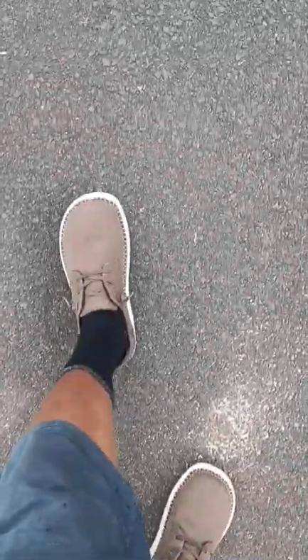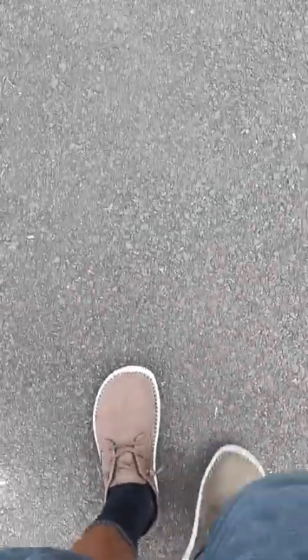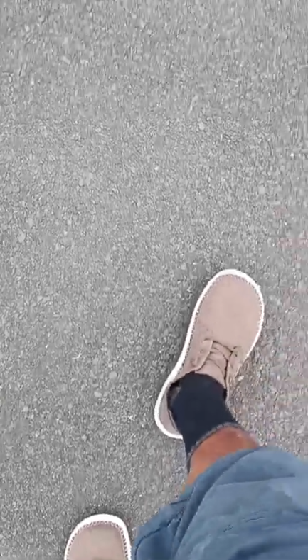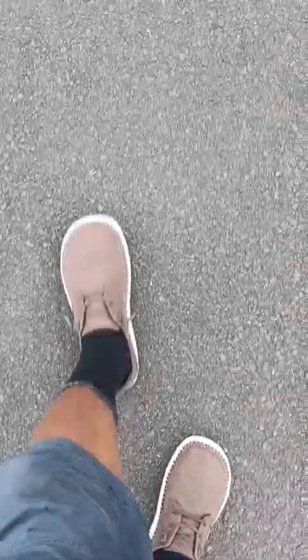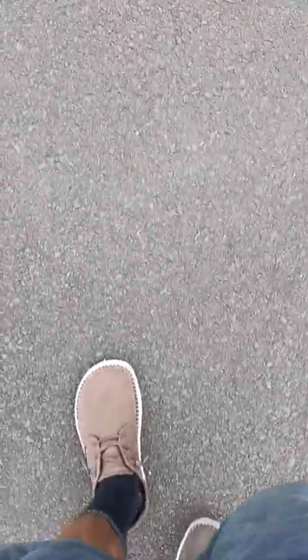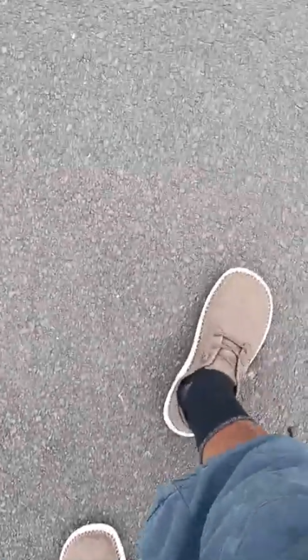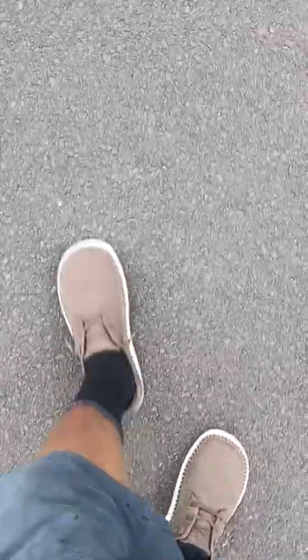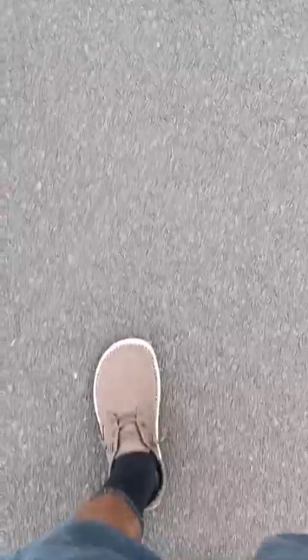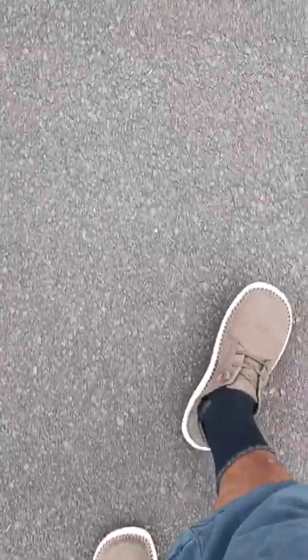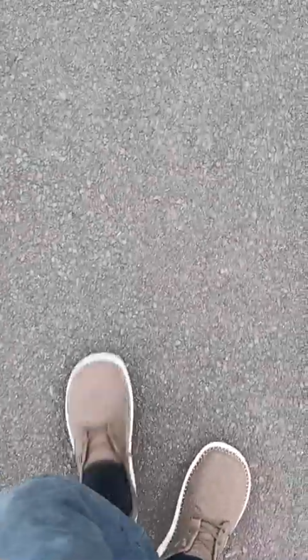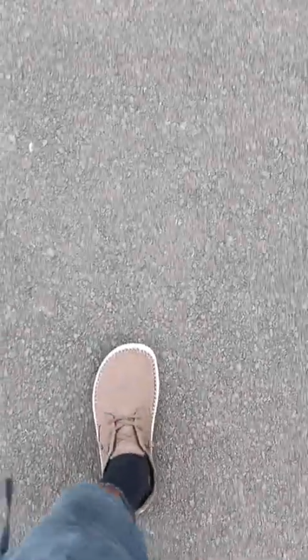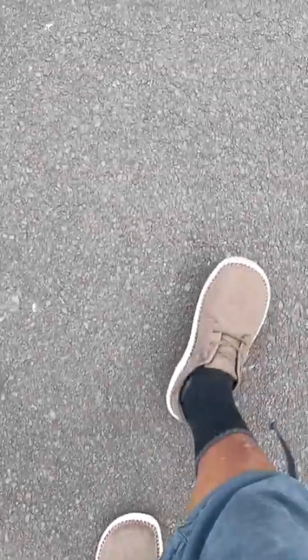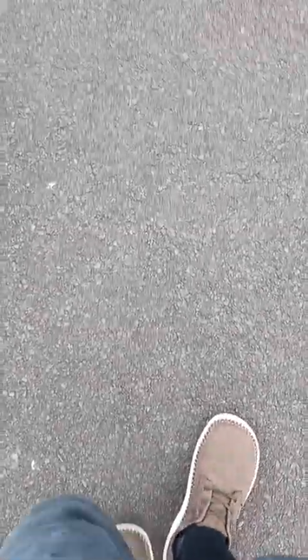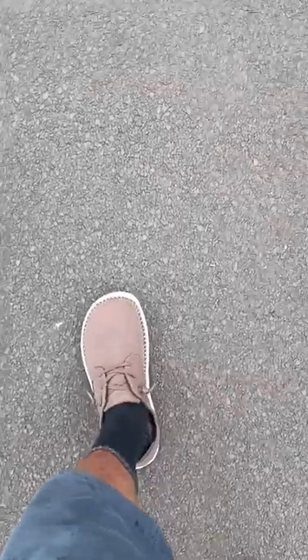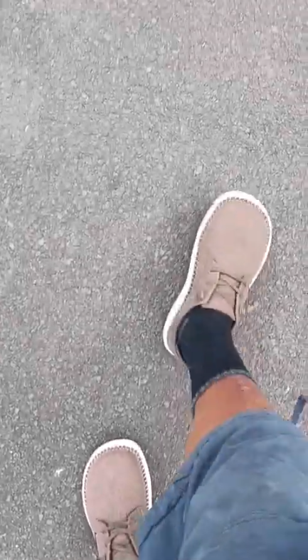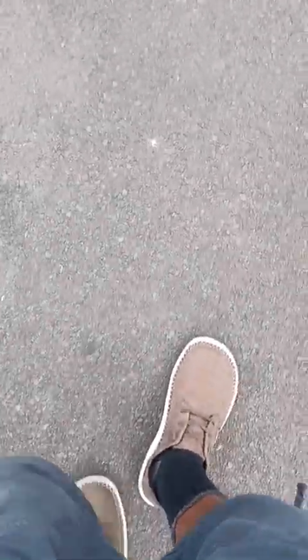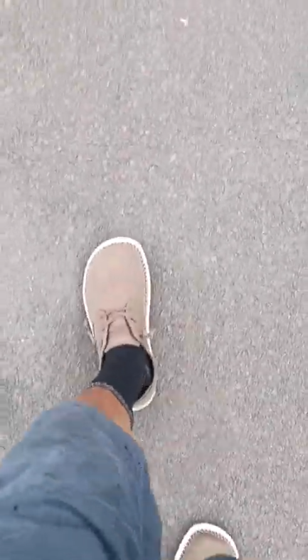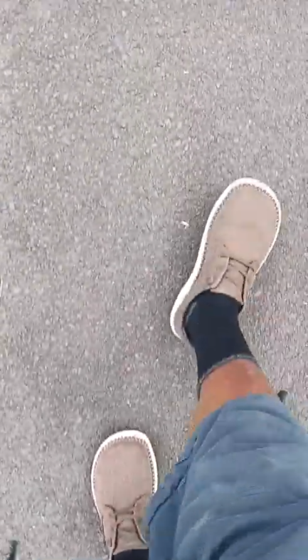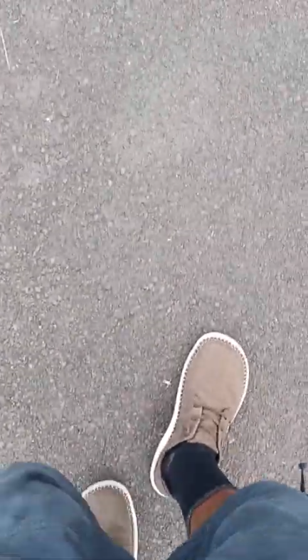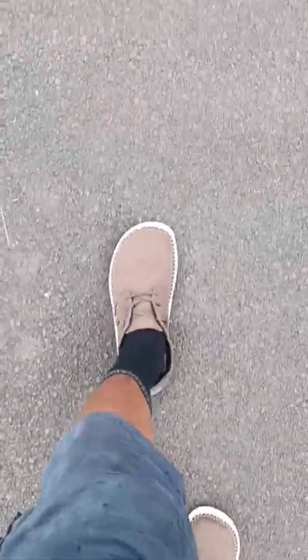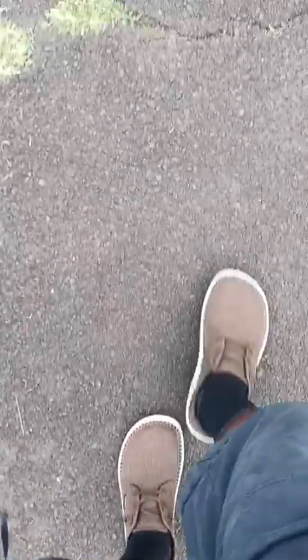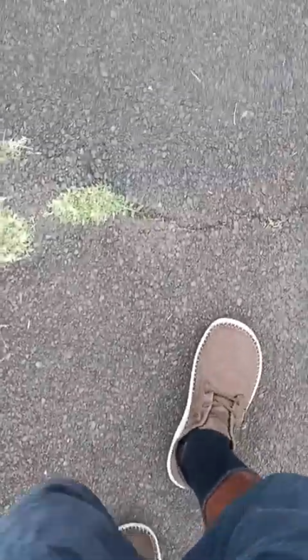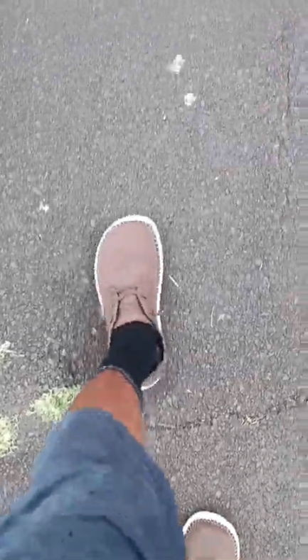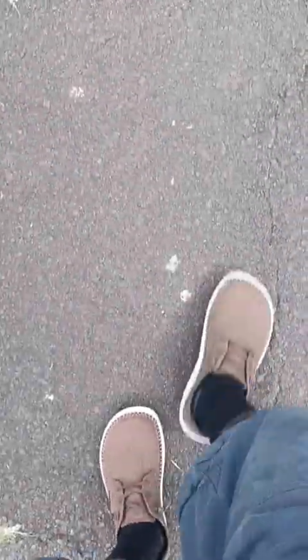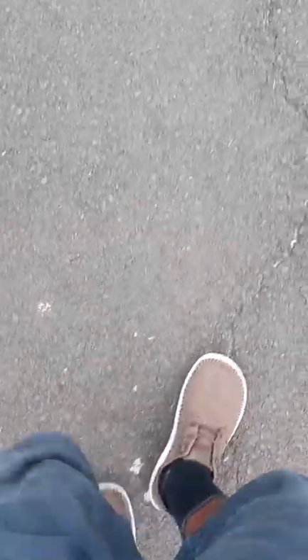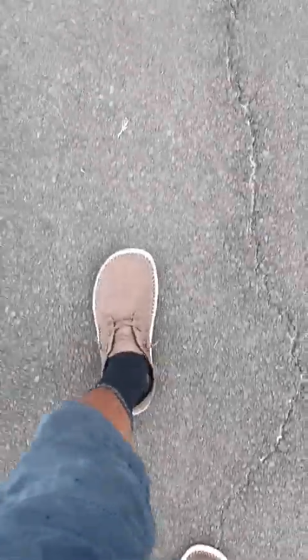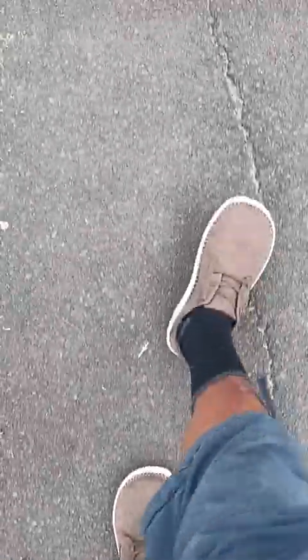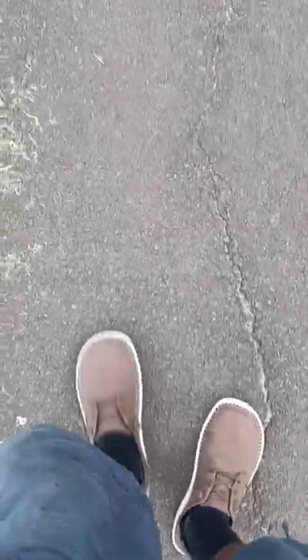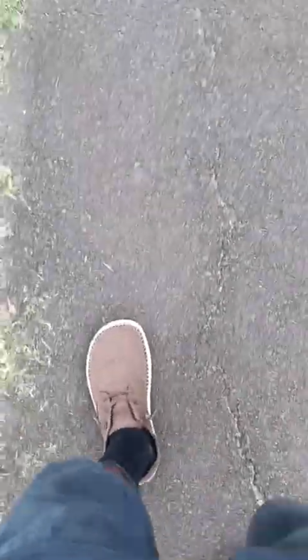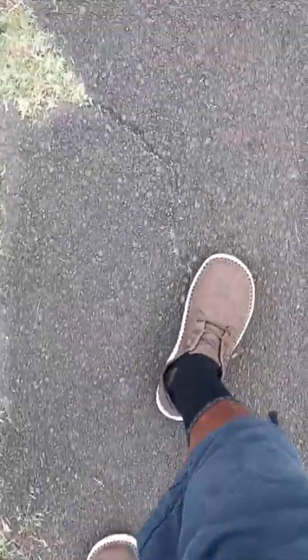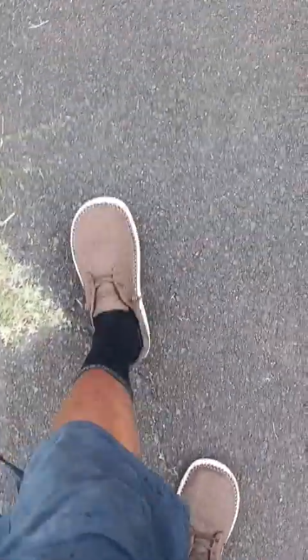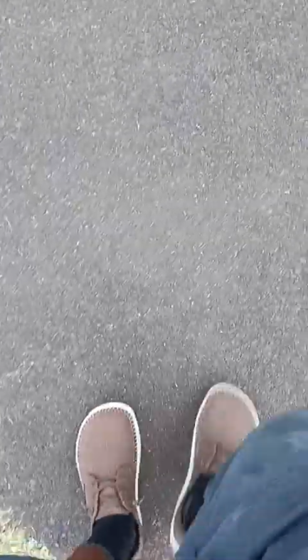I can't run in these because my foot kind of slips out, and the same thing happens if I walk too fast — but that's not what these are made for. I've been wearing them around the house and they're very comfortable, very casual.